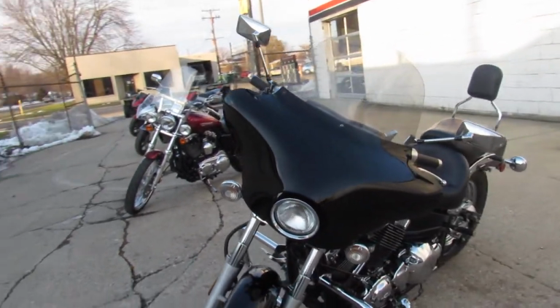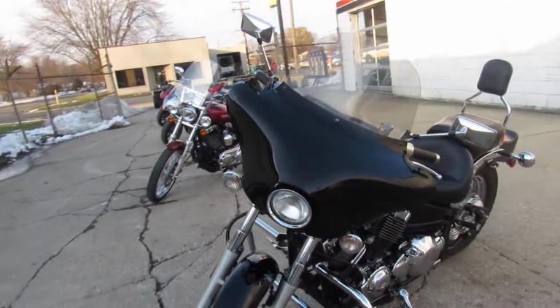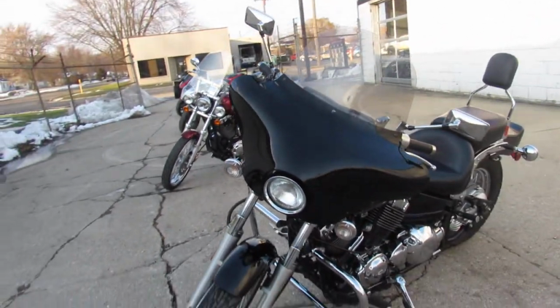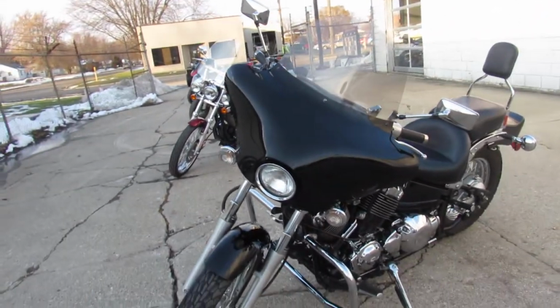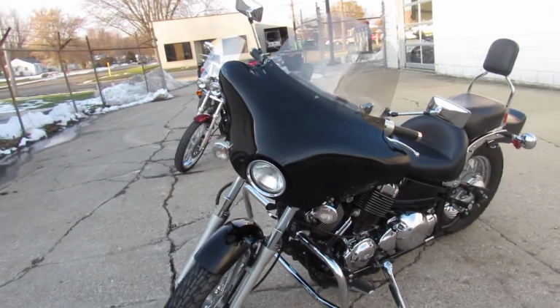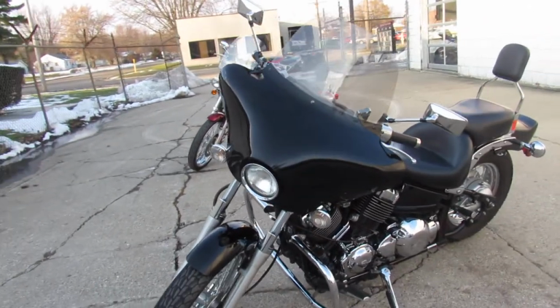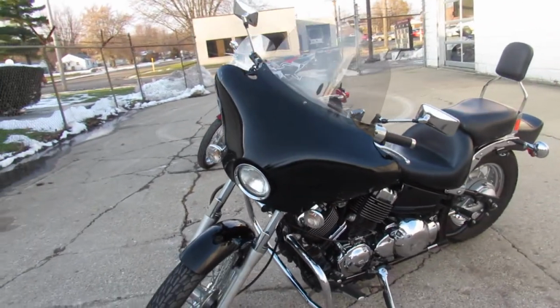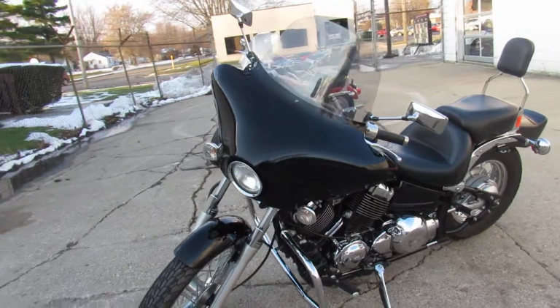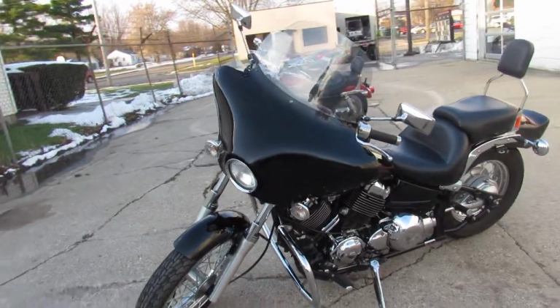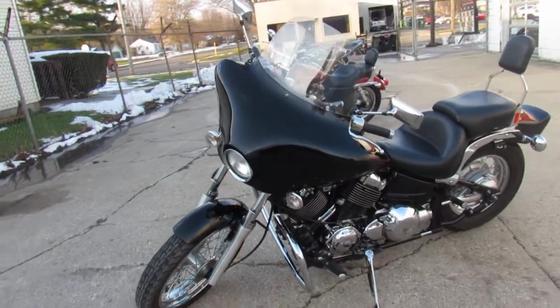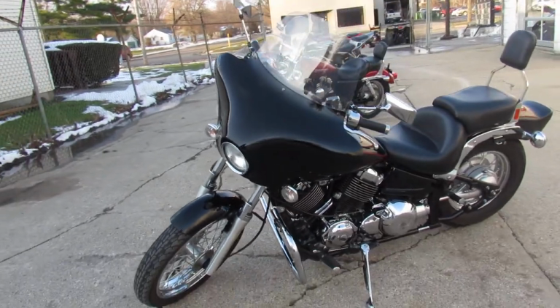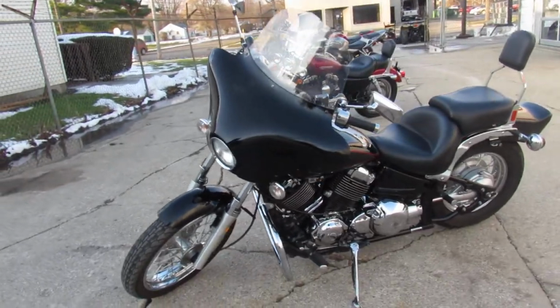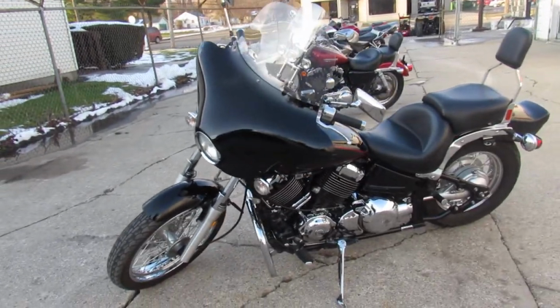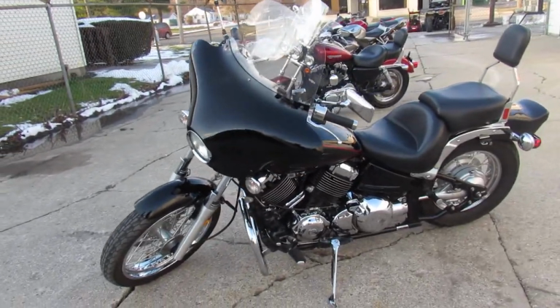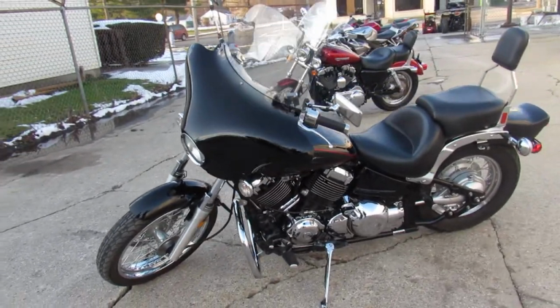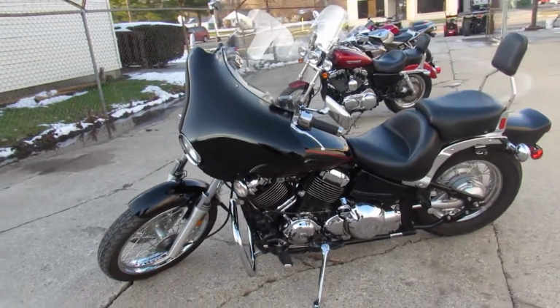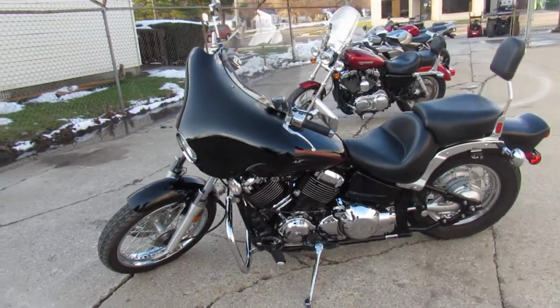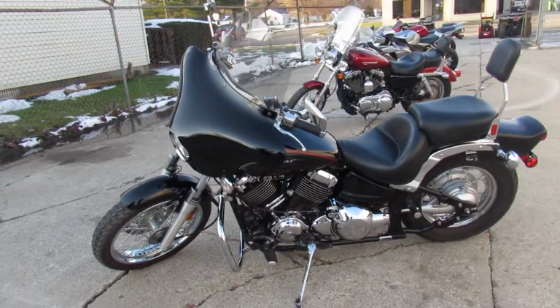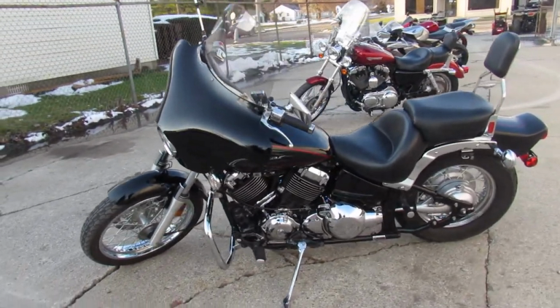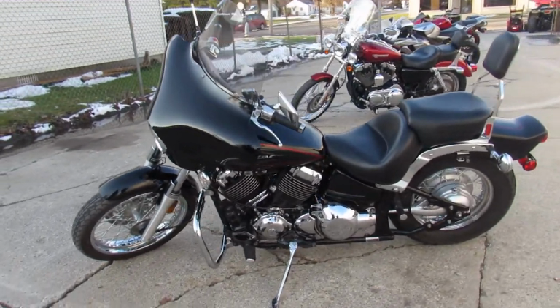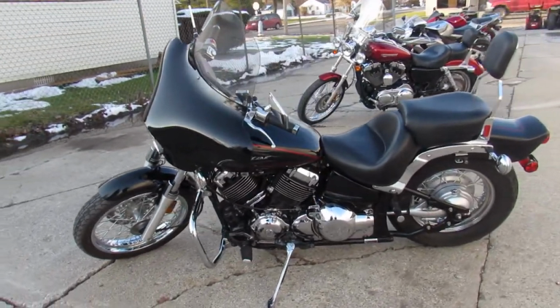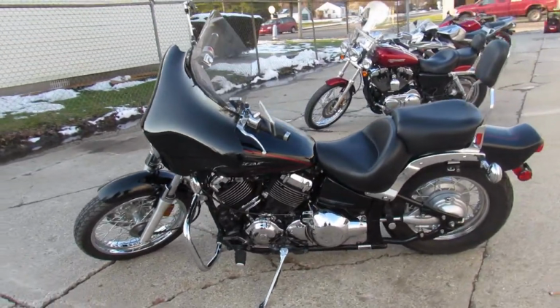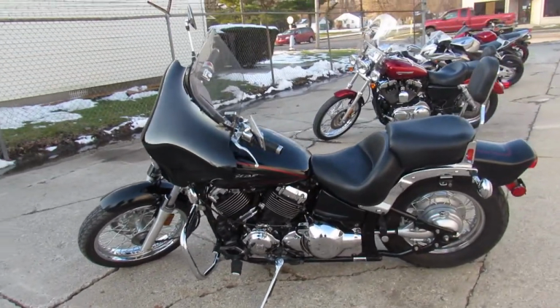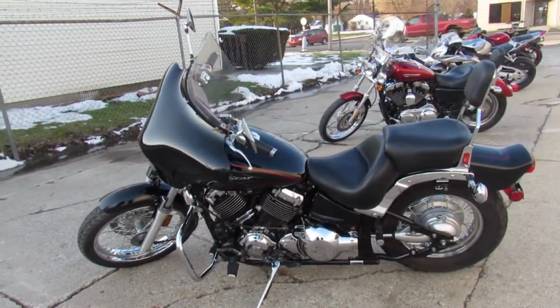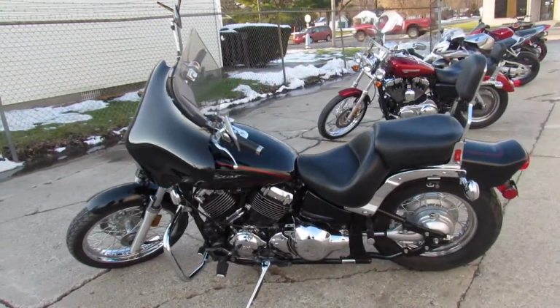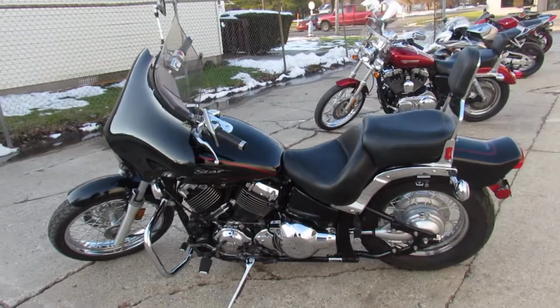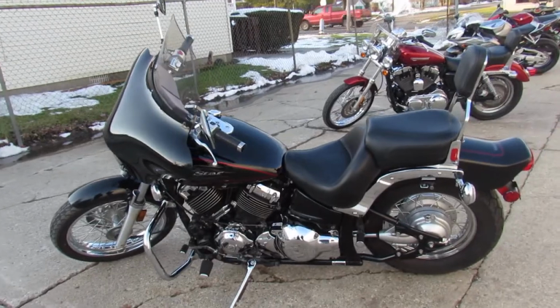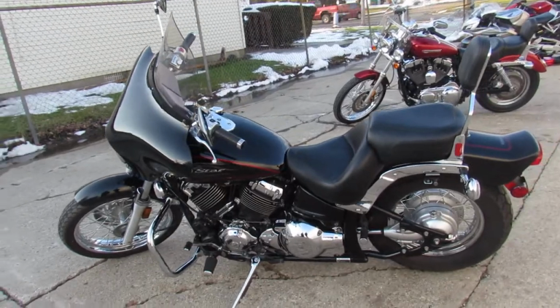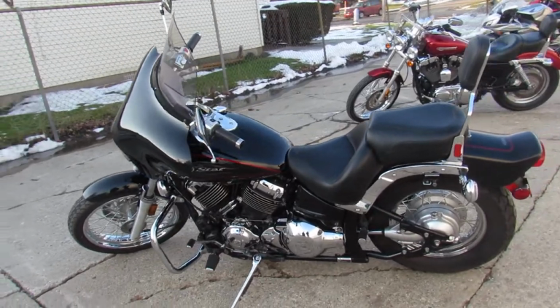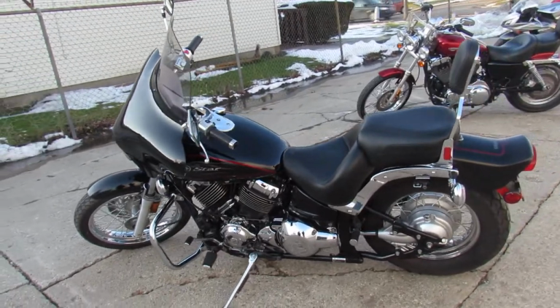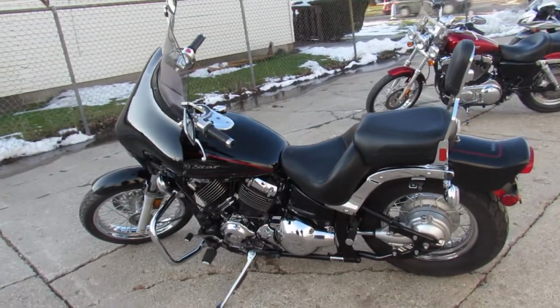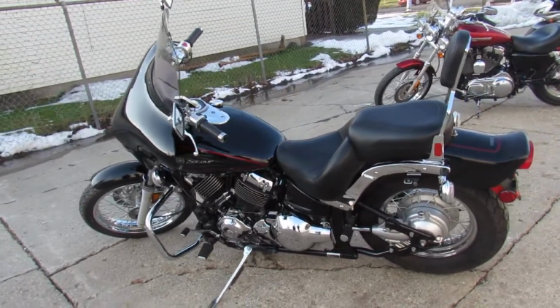It's got a batwing fairing with speakers, a Mustang seat, Cobra exhaust, tons of chrome, and chrome lace wheels that are in really good shape — they look good.